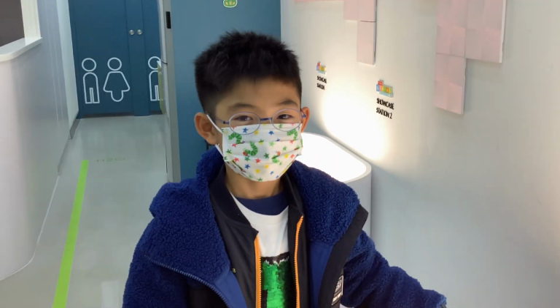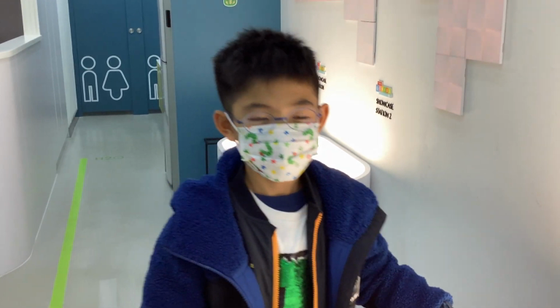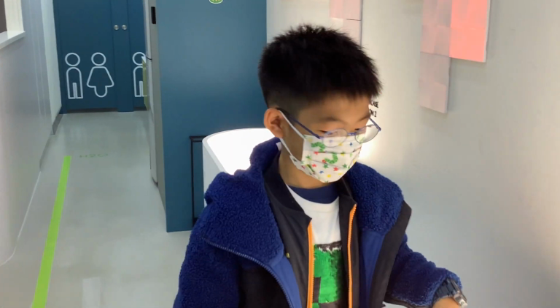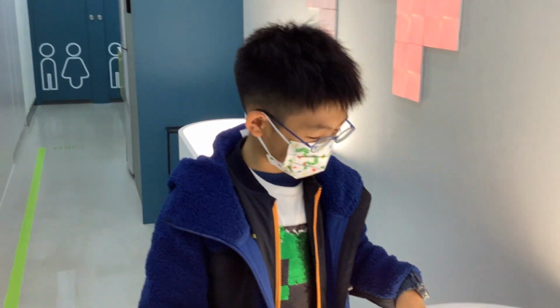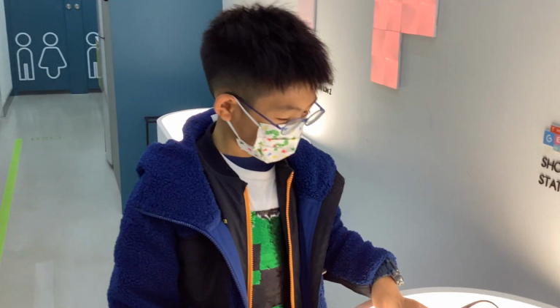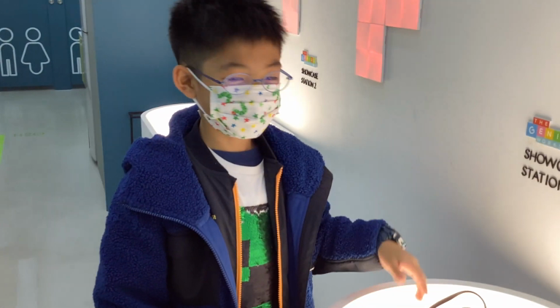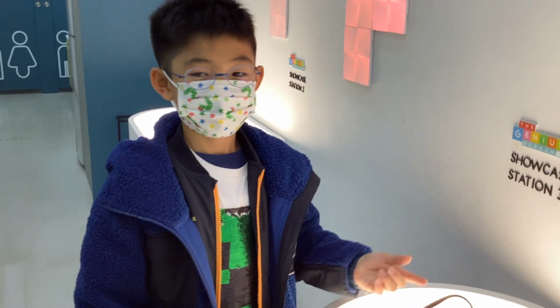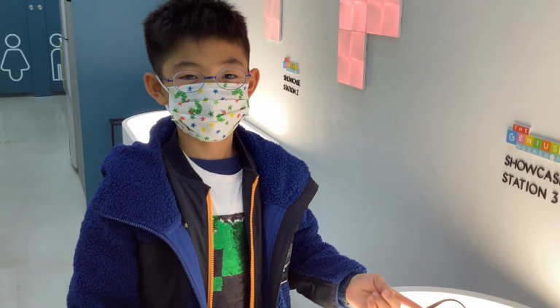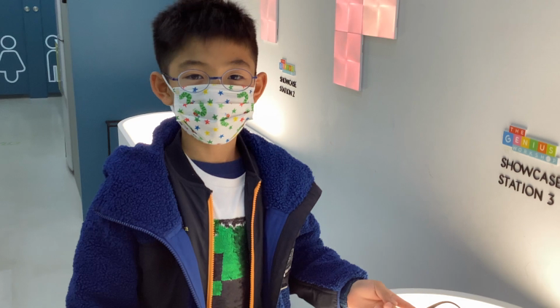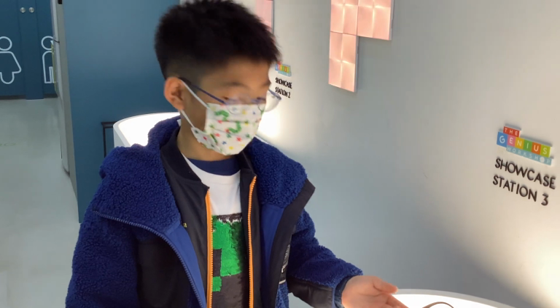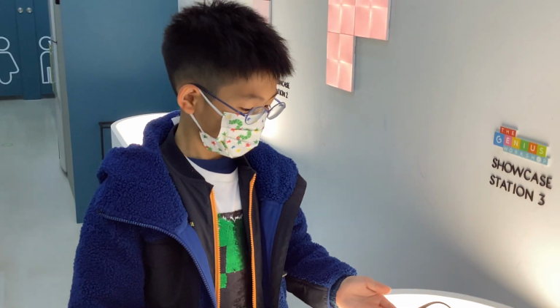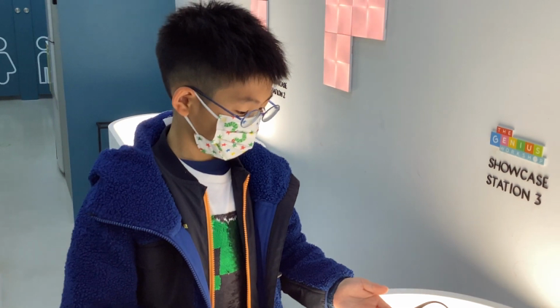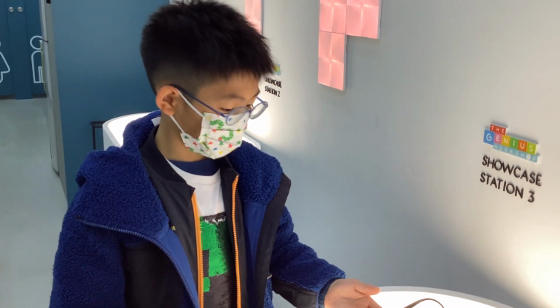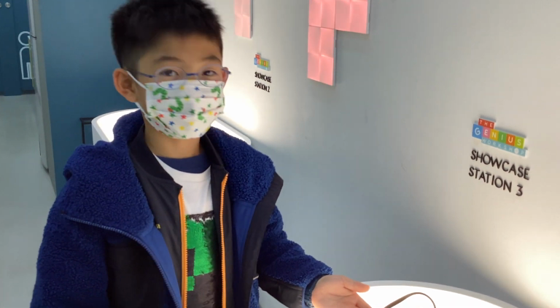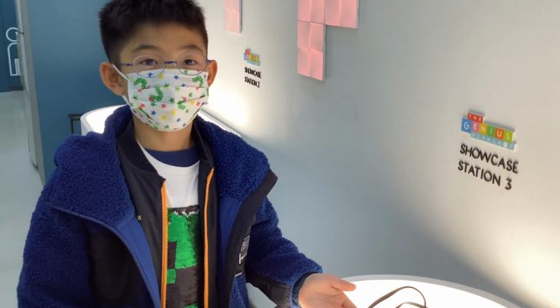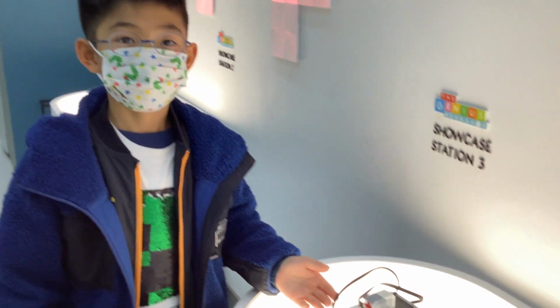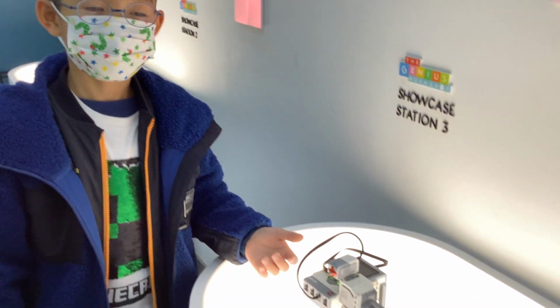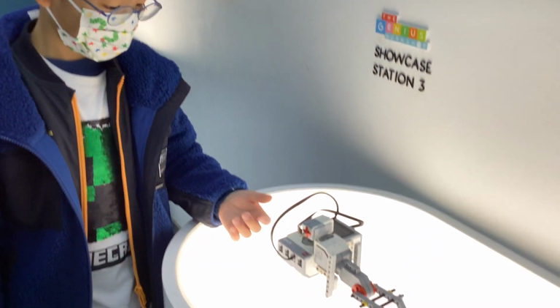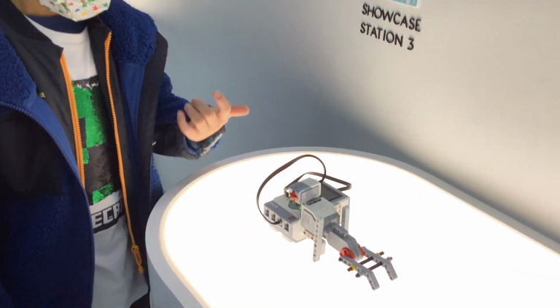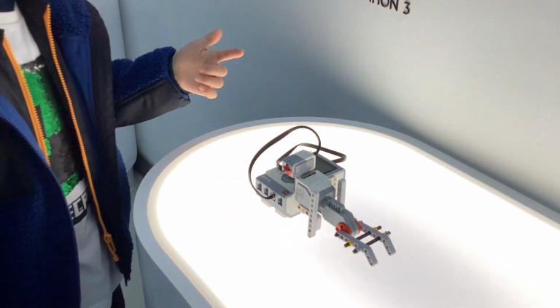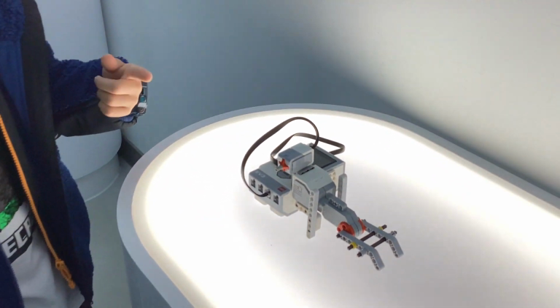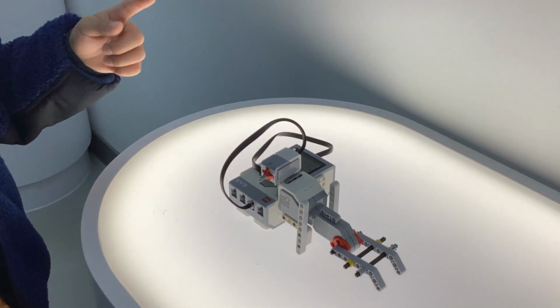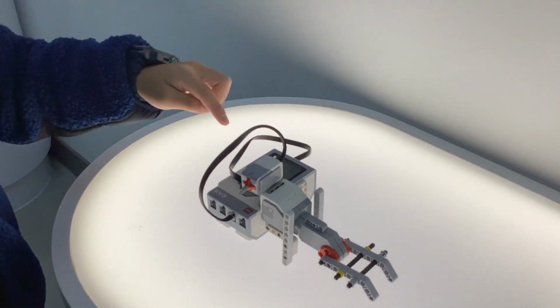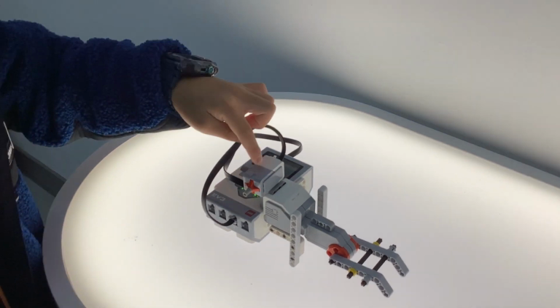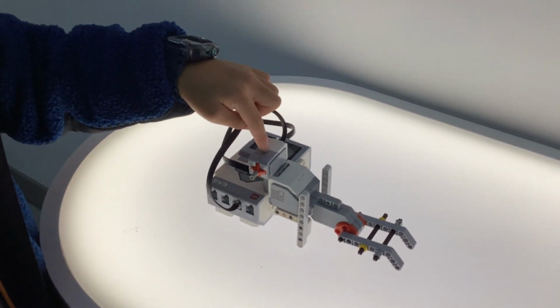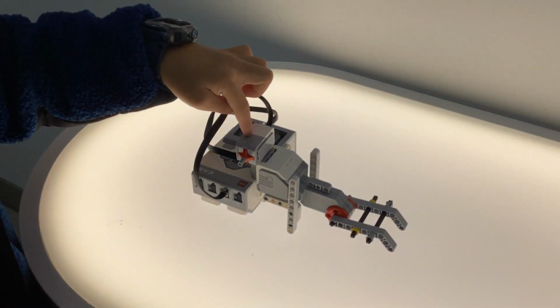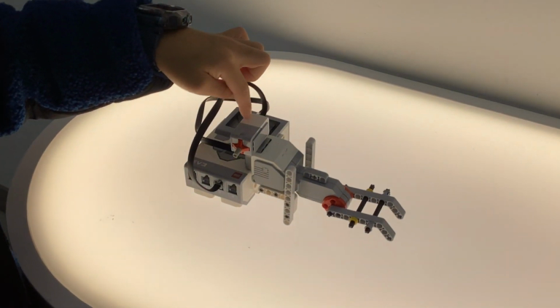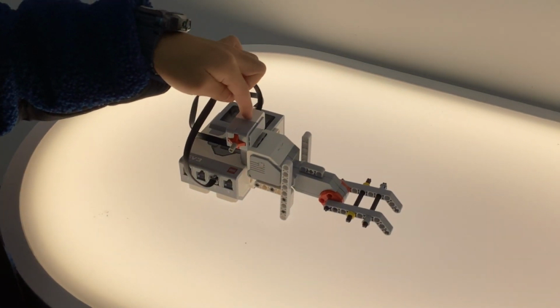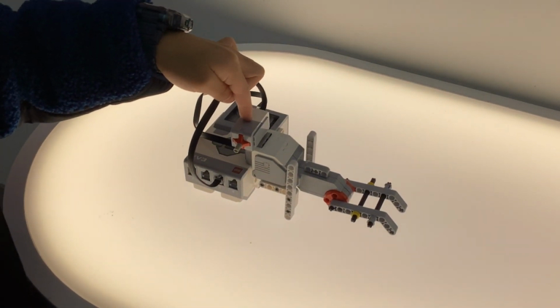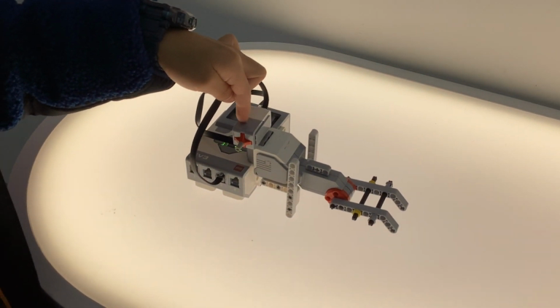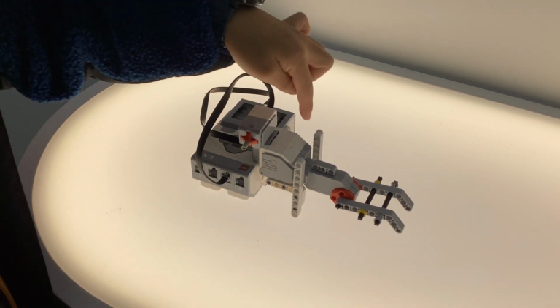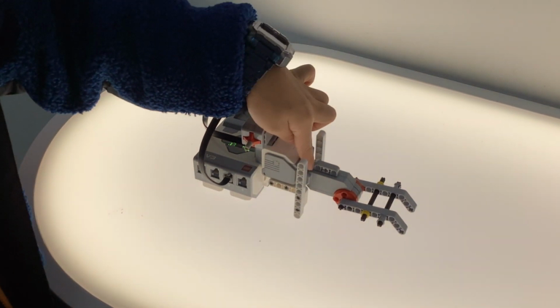Hi, my name is Jake and this is the DIY robot that I made. There are two moving parts: this is the touch sensor and the motor.